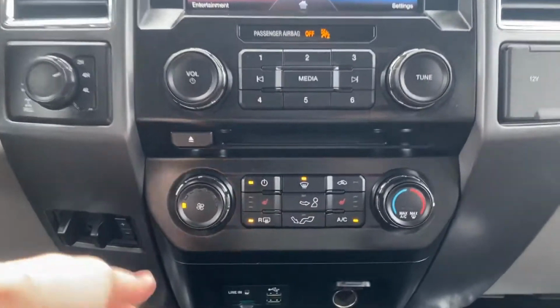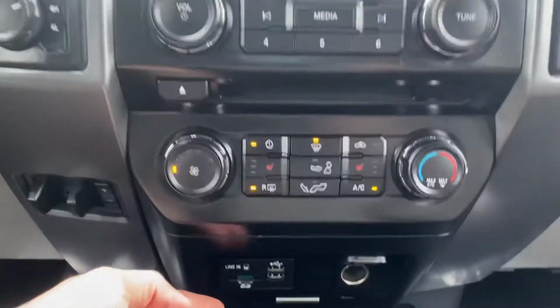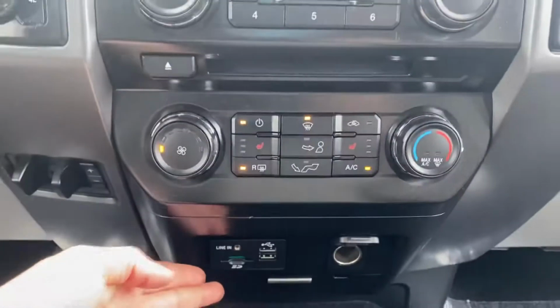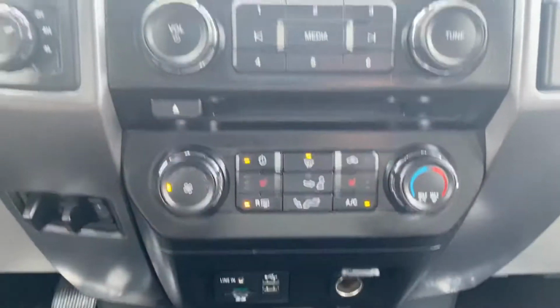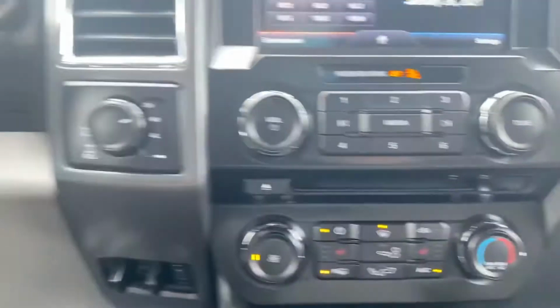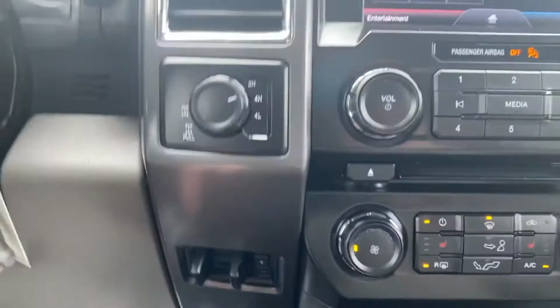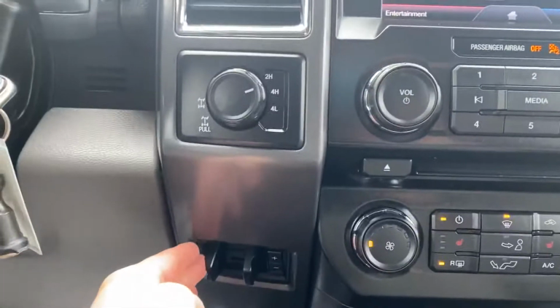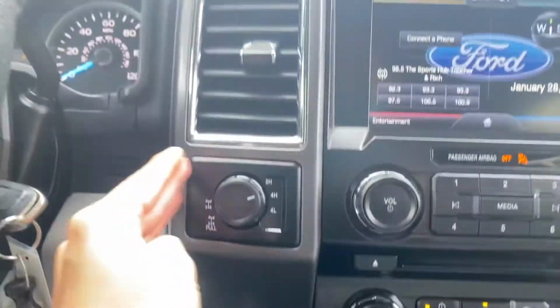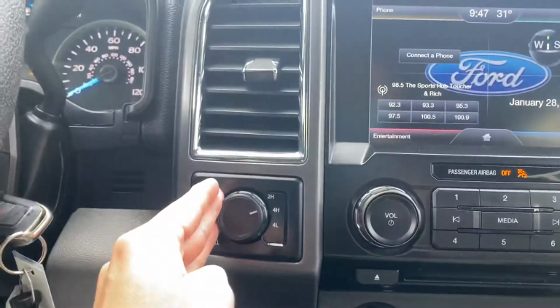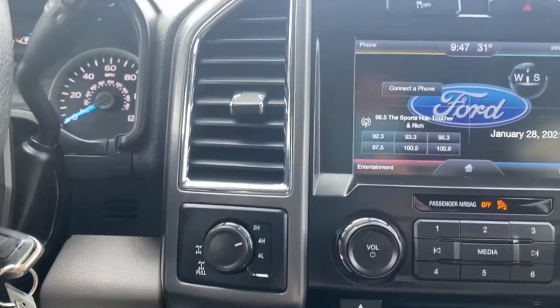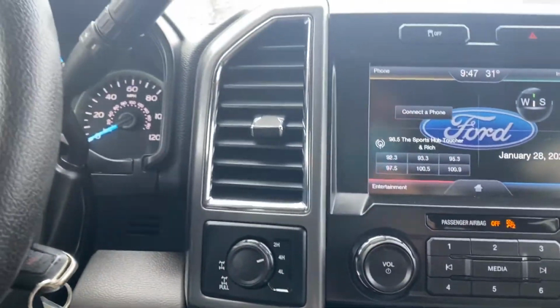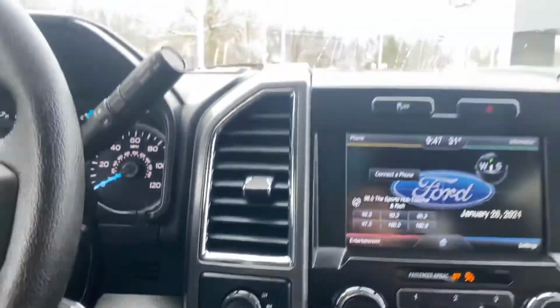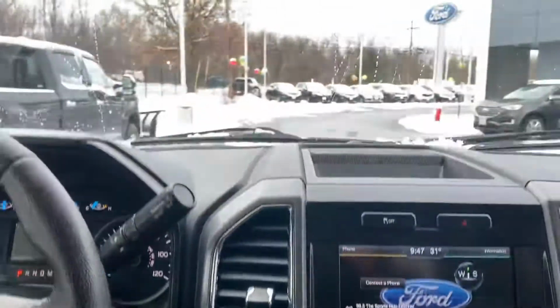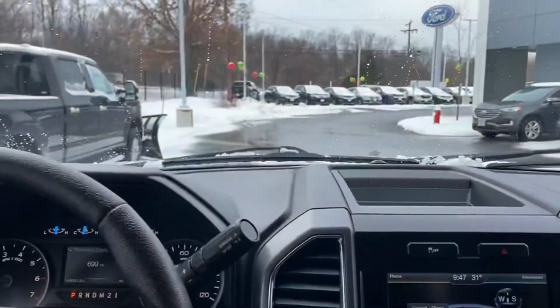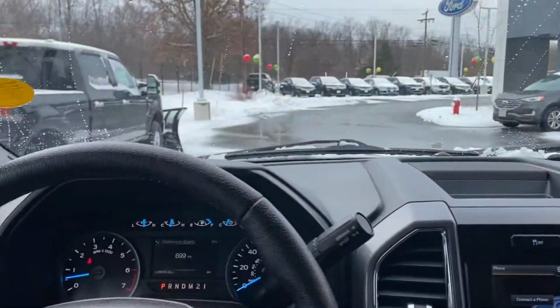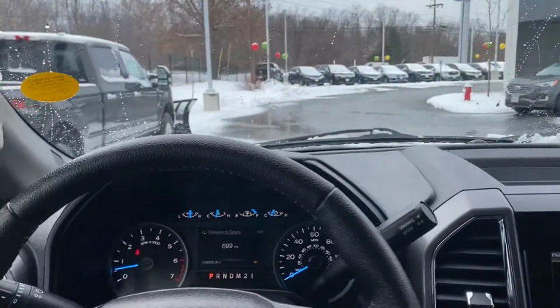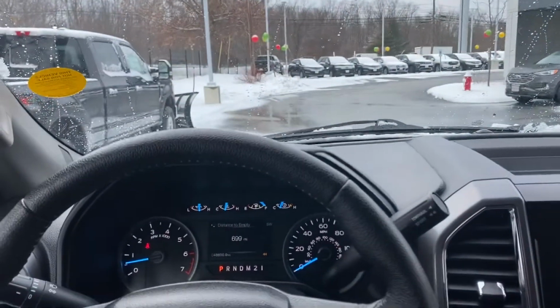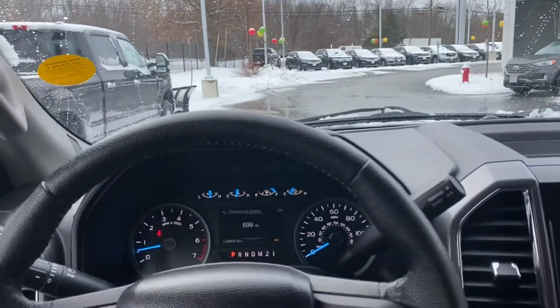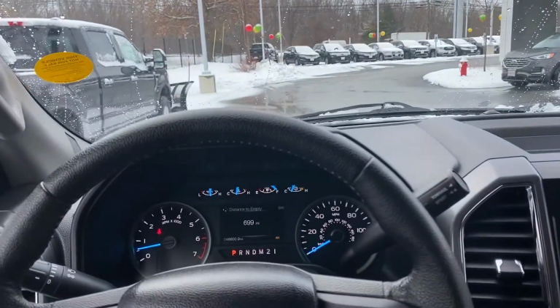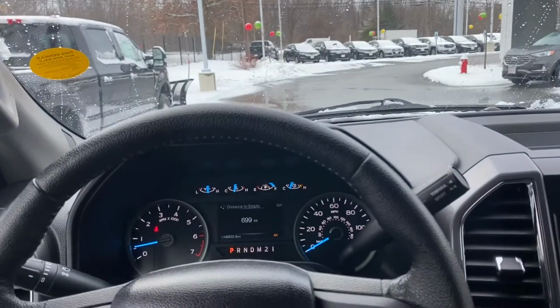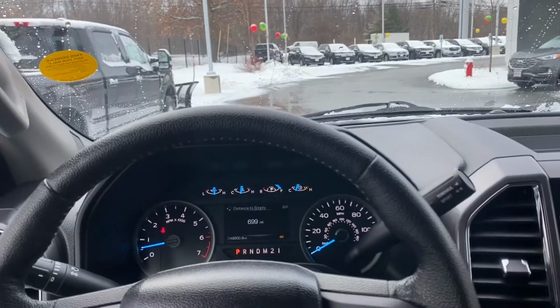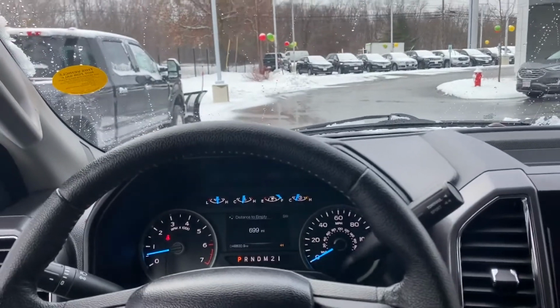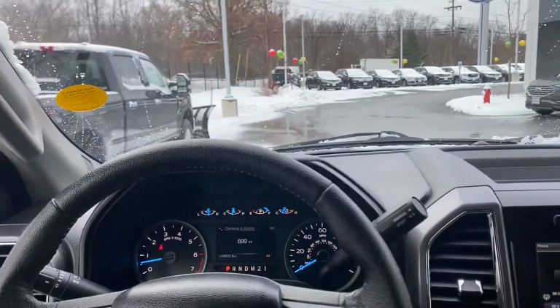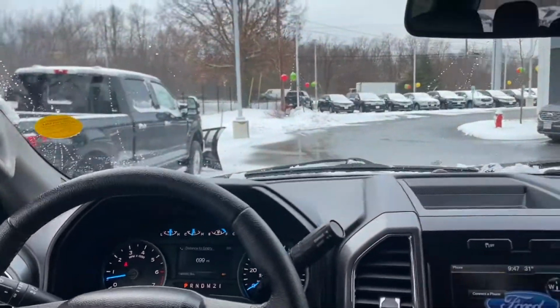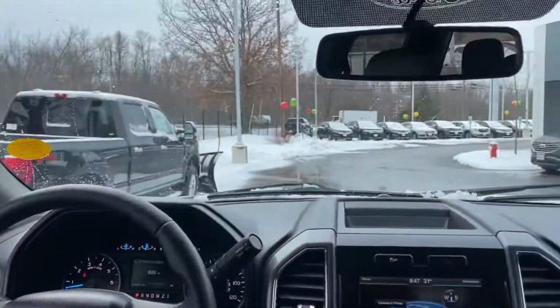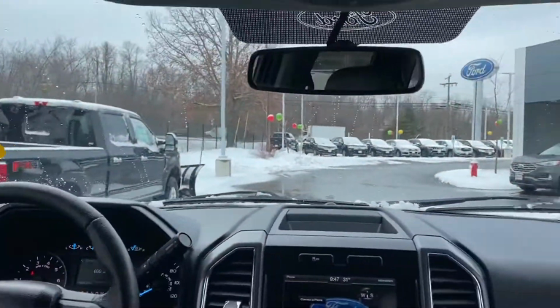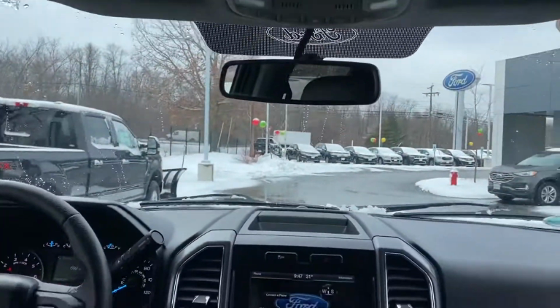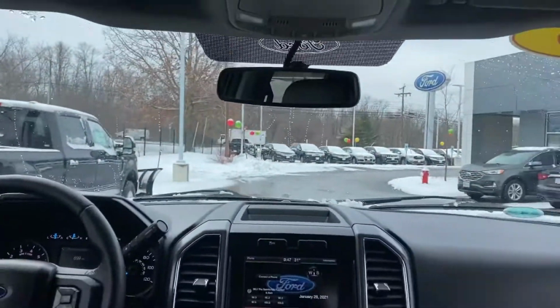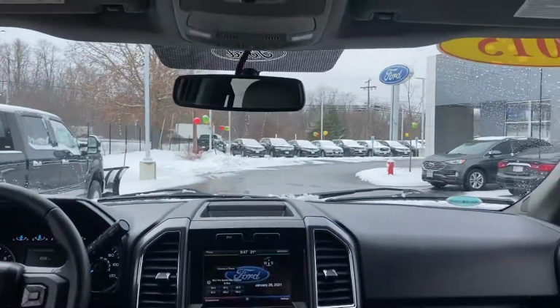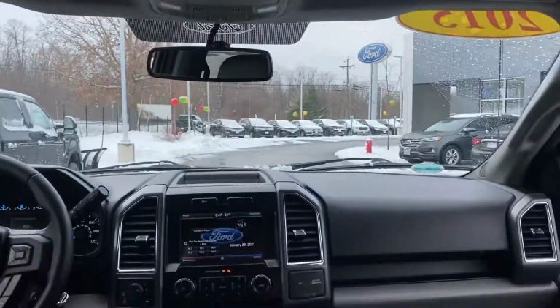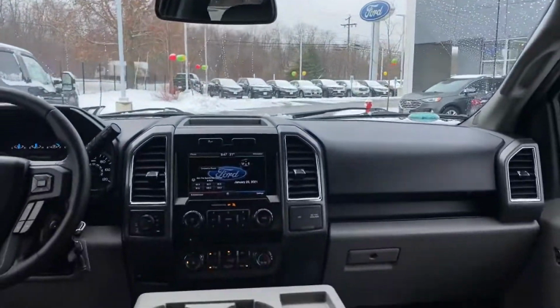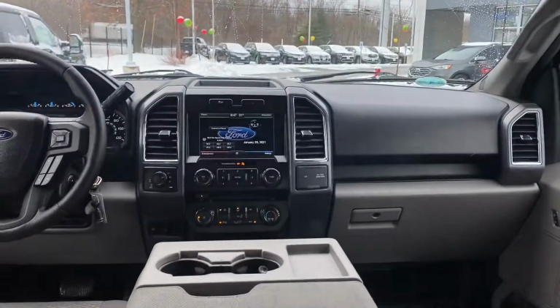You also get heated seats on both sides — driver and passenger — USB ports down here, your trailer brake, 4x4 shifter, and on the left a really nice informative display. You can check your miles to empty, miles per gallon, tire pressure, and more.